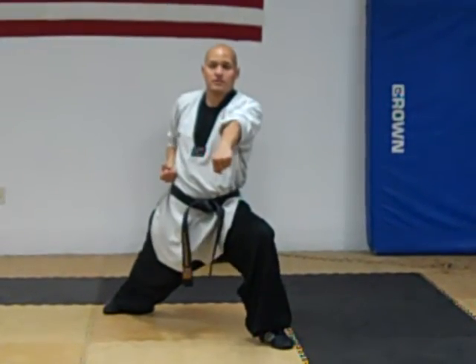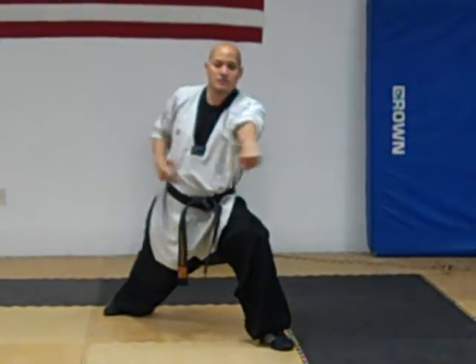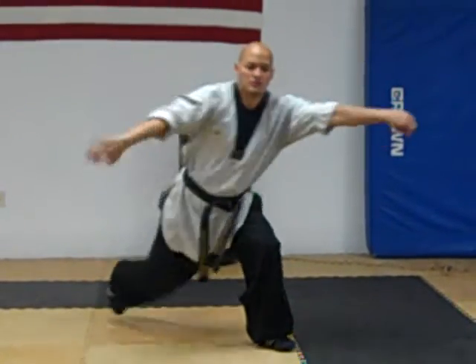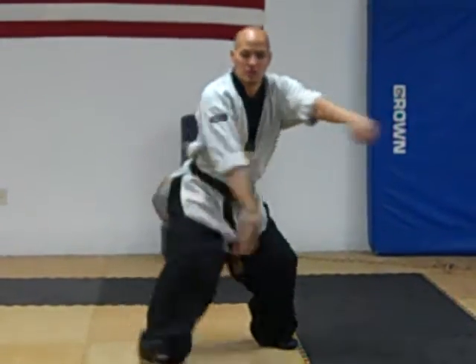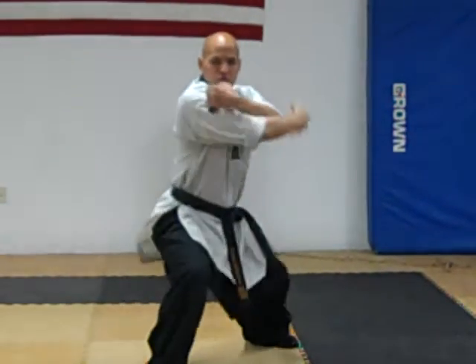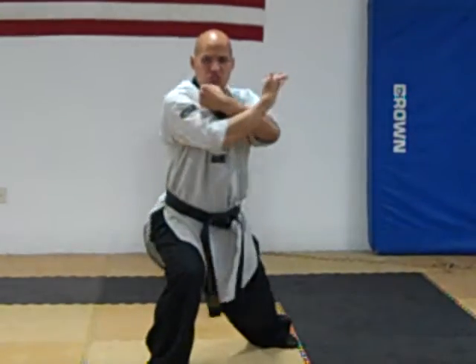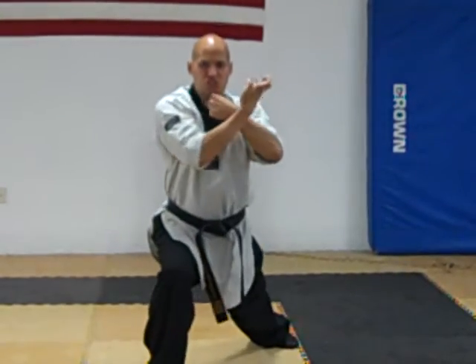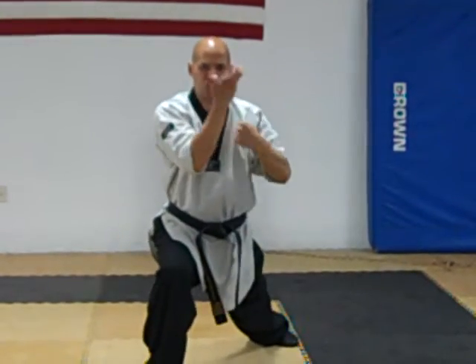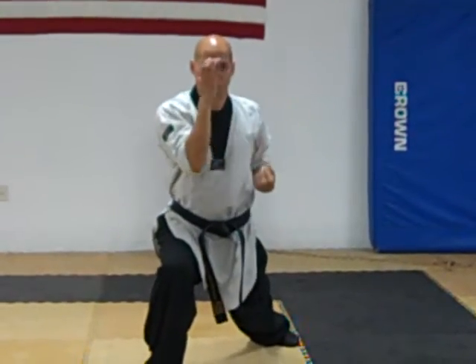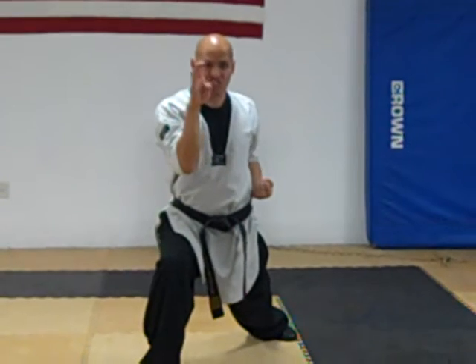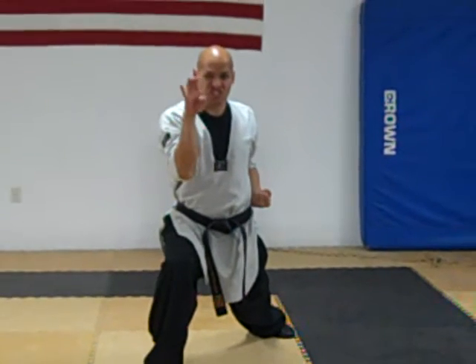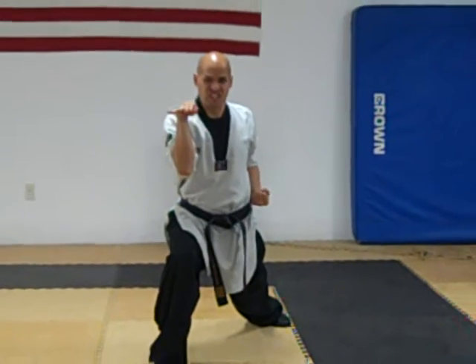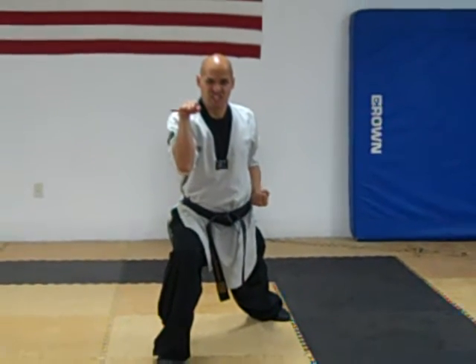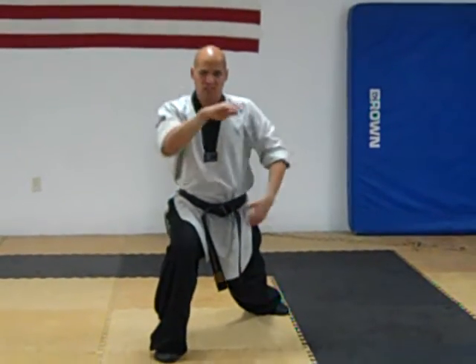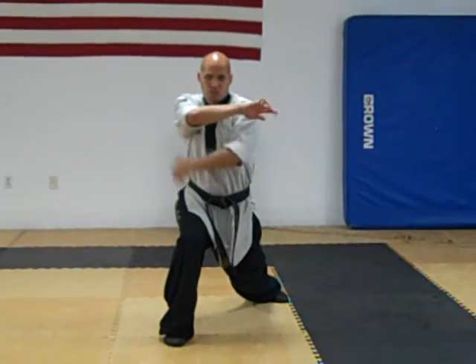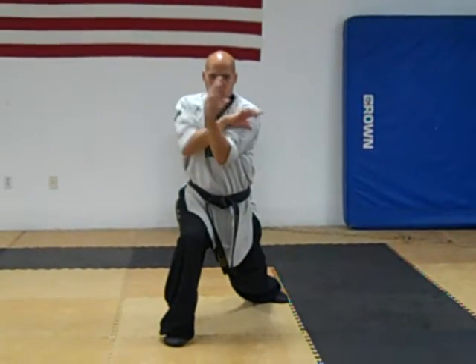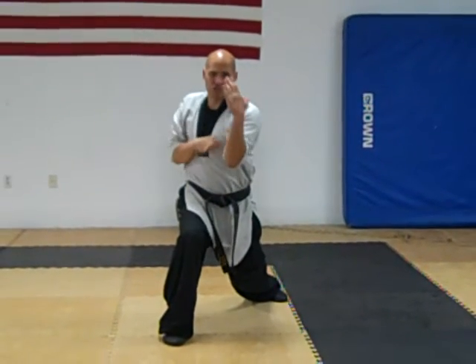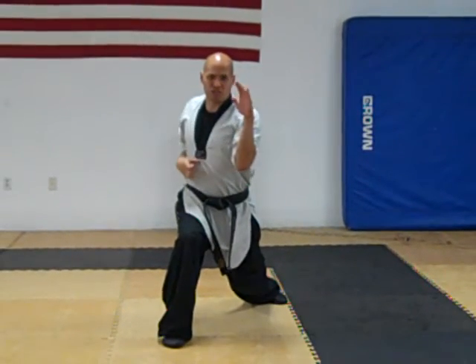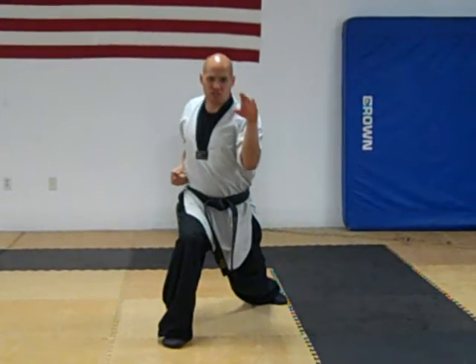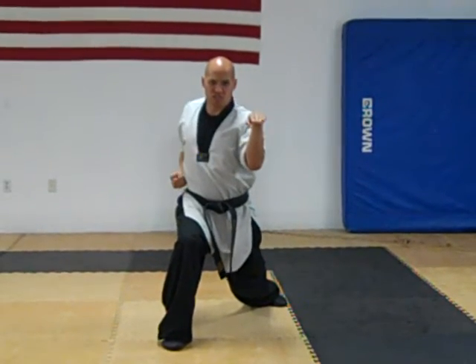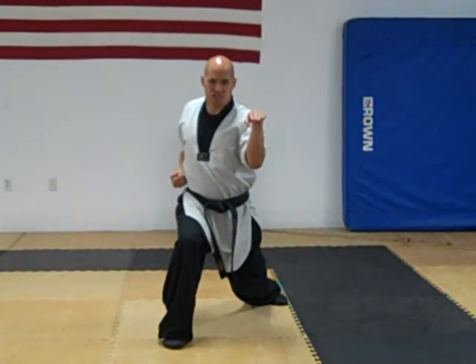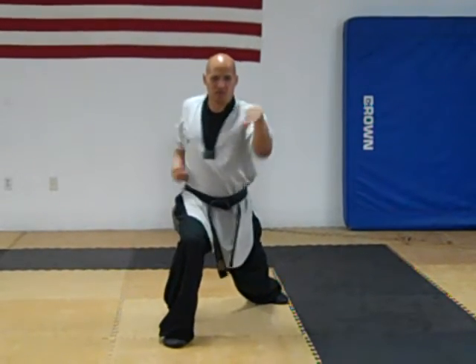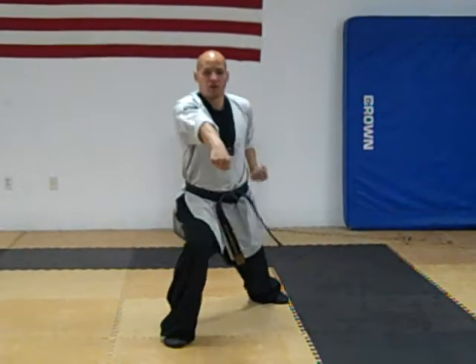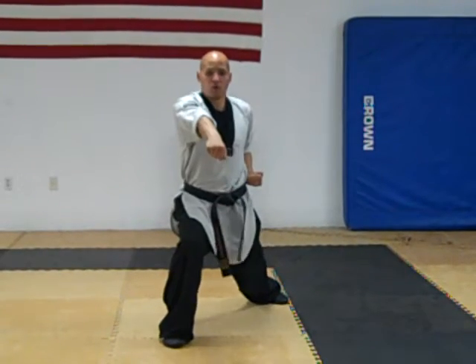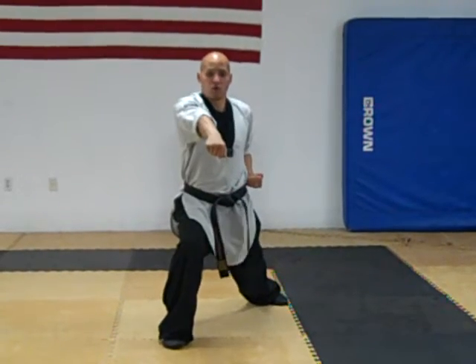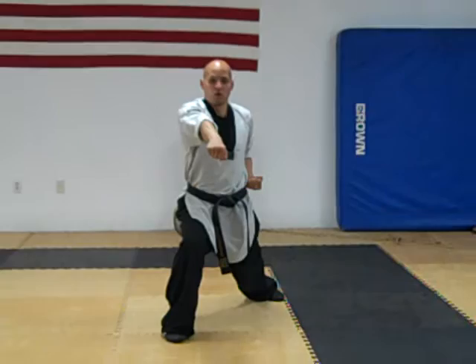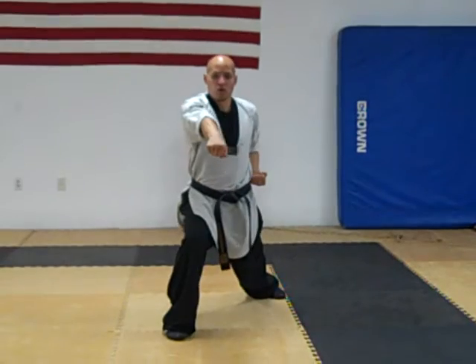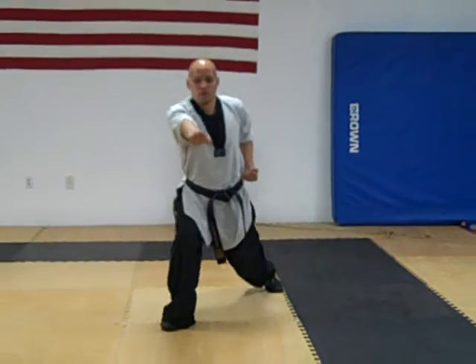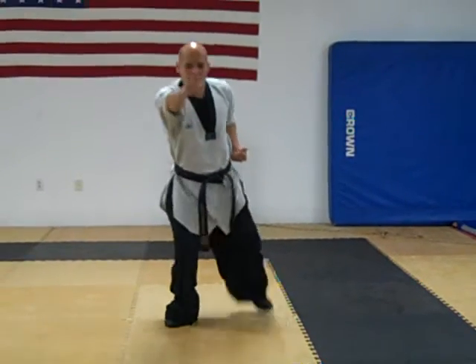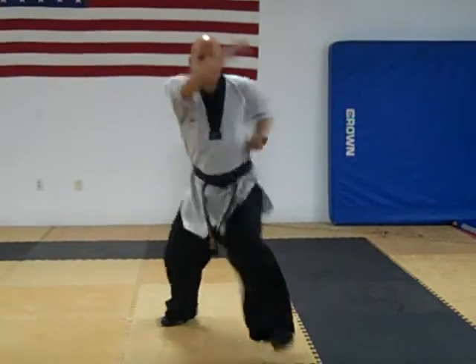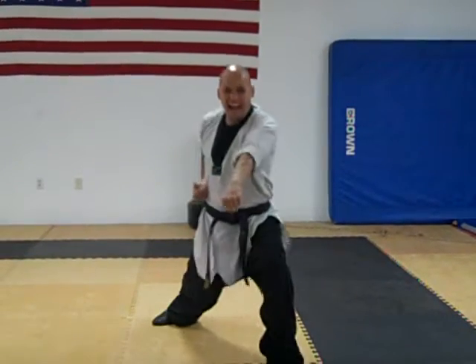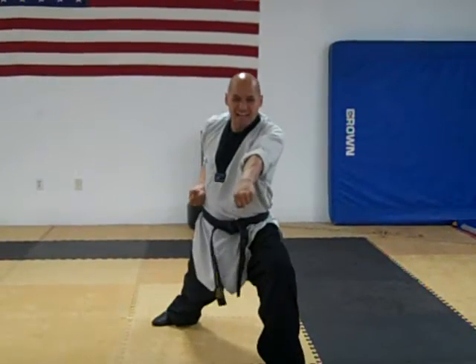Step forward, right hand press, left hand press, right hand punch. Step forward, punch. Hiyaaah!